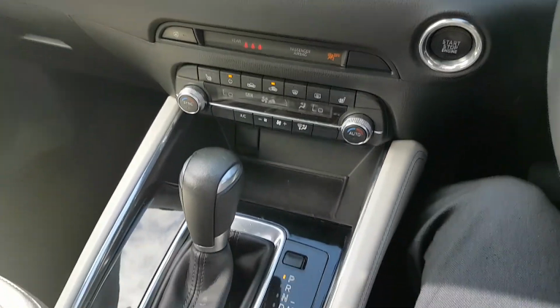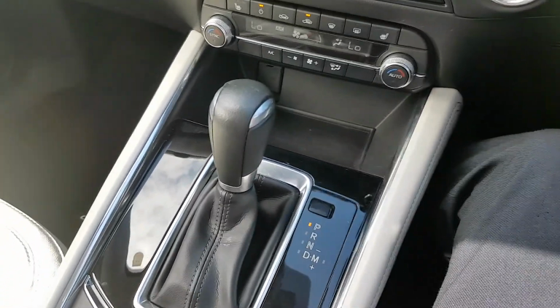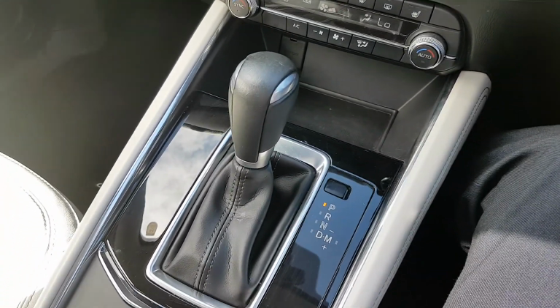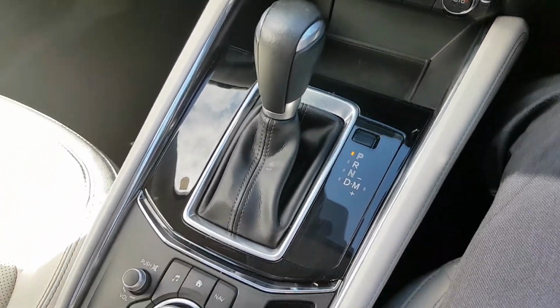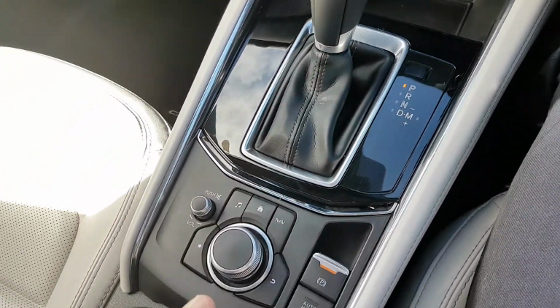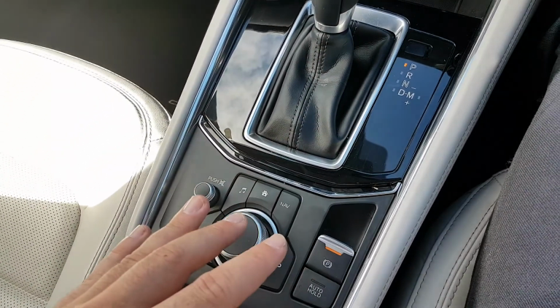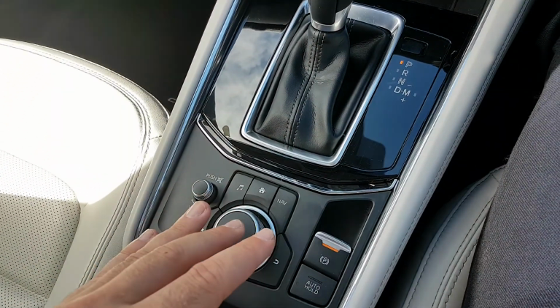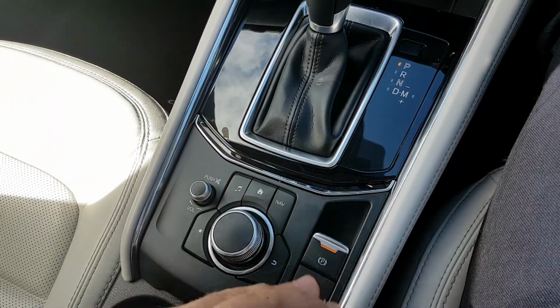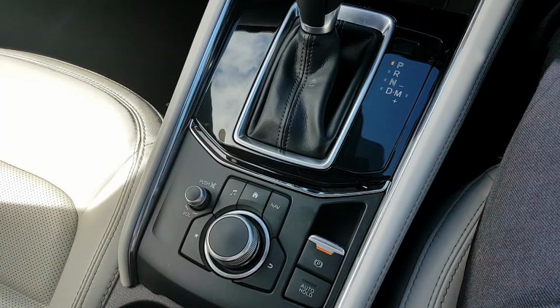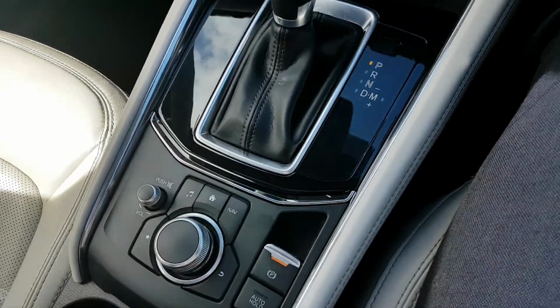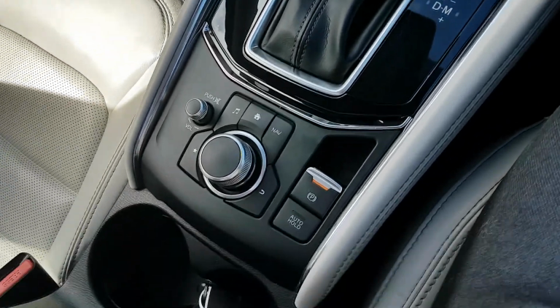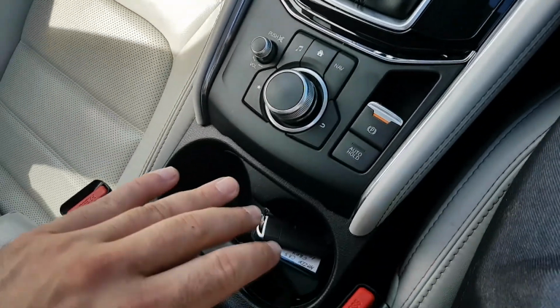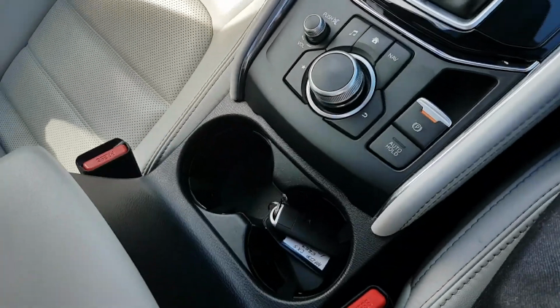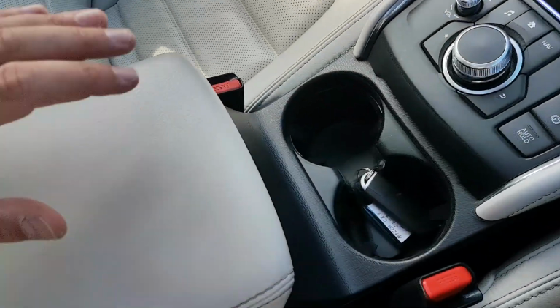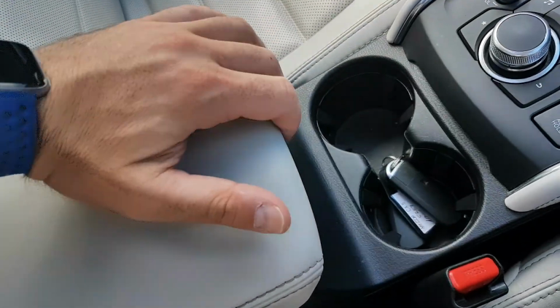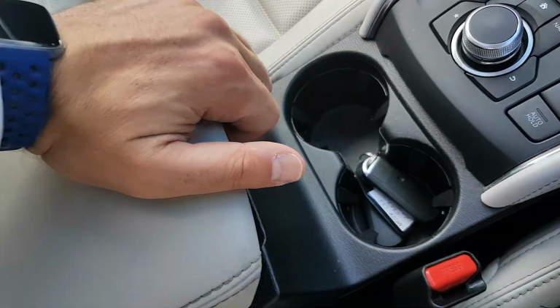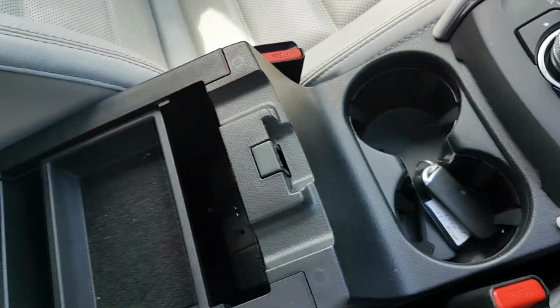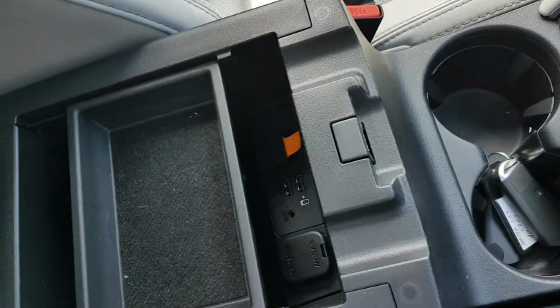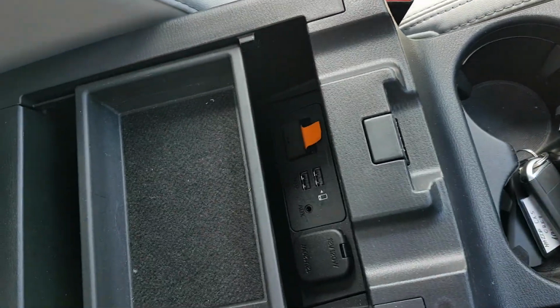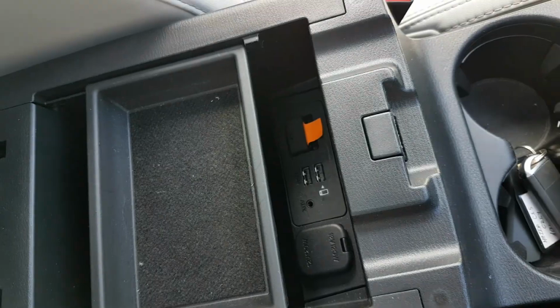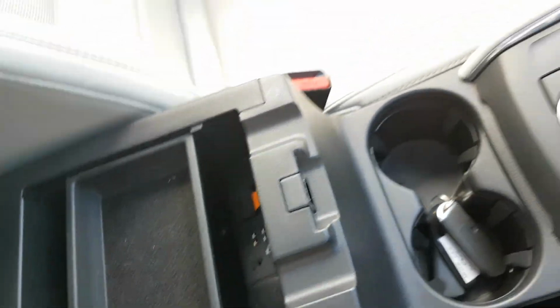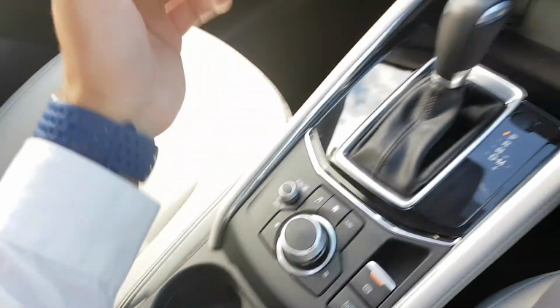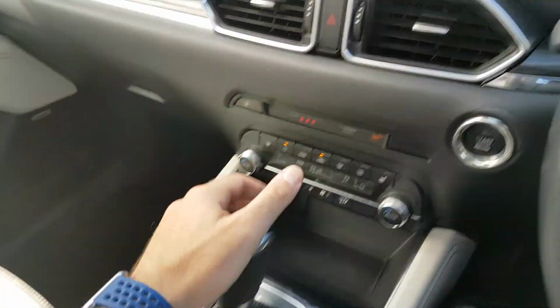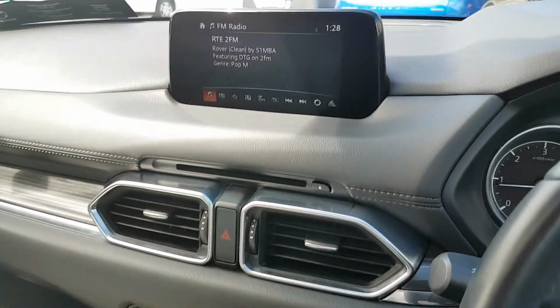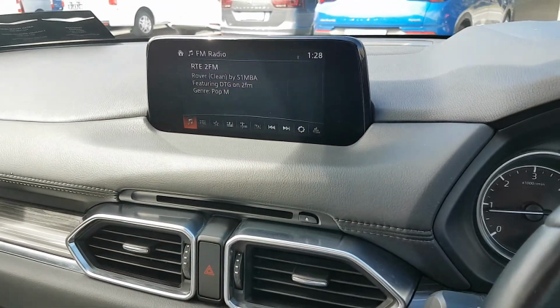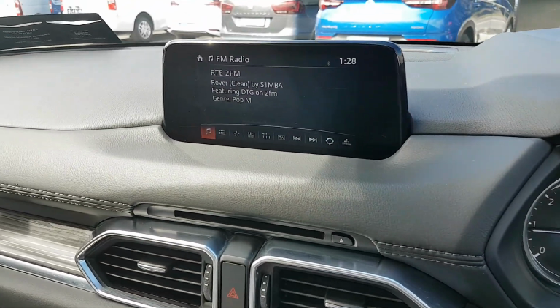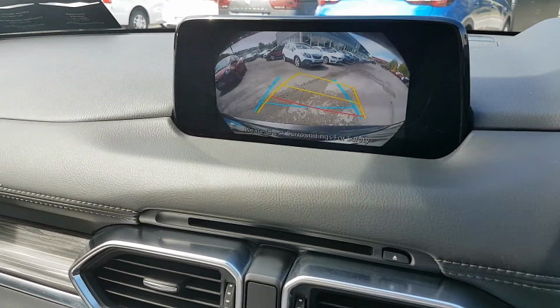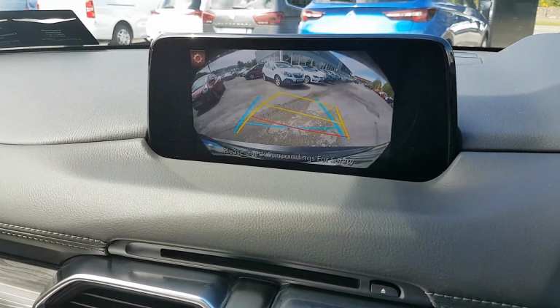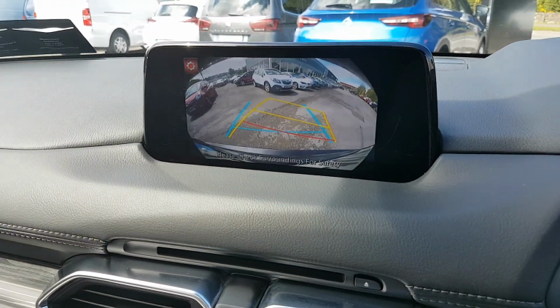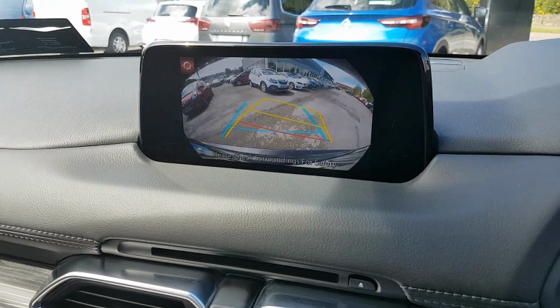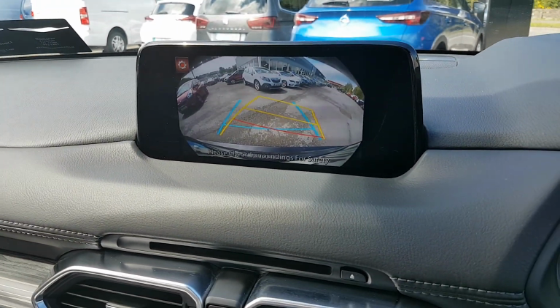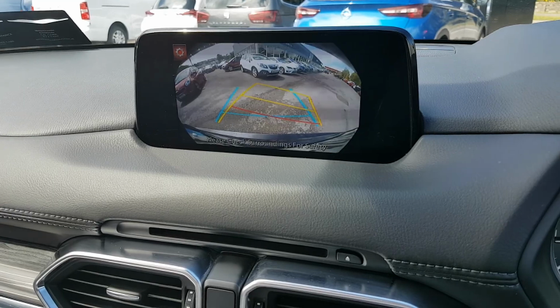You have your automatic gearbox and media commander, along with an electric handbrake with auto hold and two cup holders. There's also a nice leather armrest with a couple more connections inside. The reversing camera comes with guide lines as well.